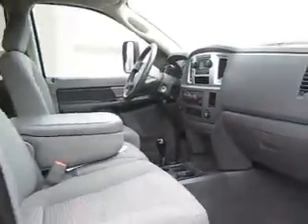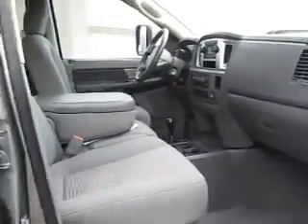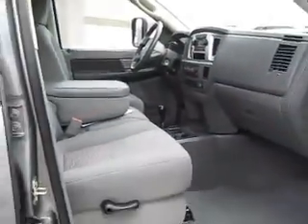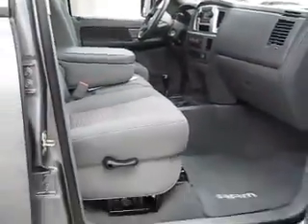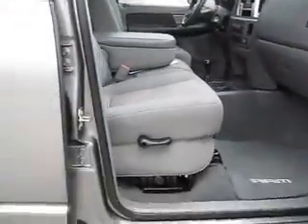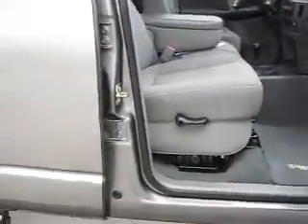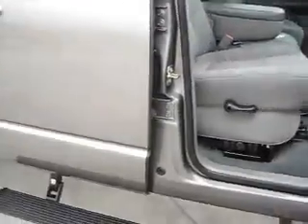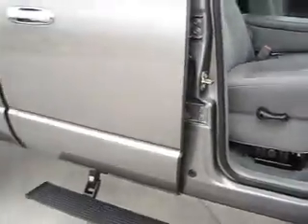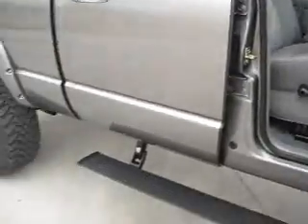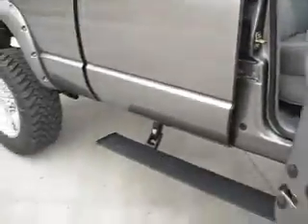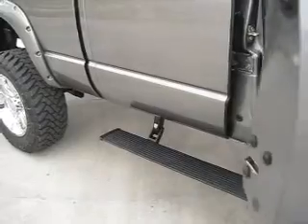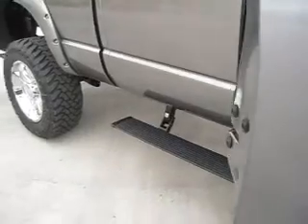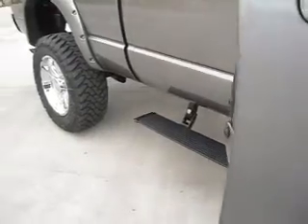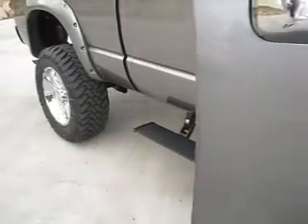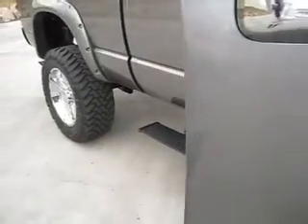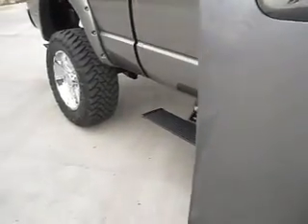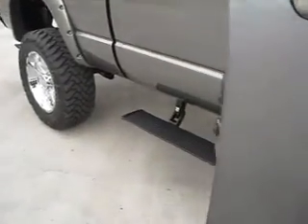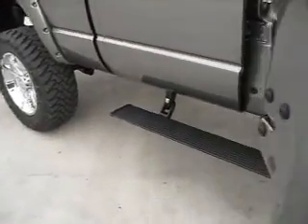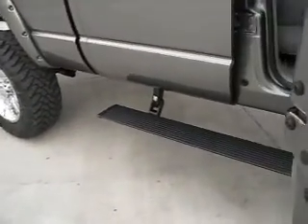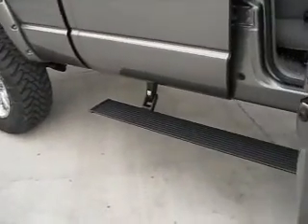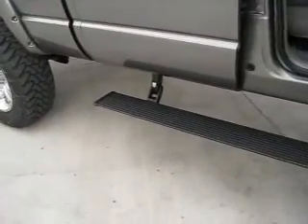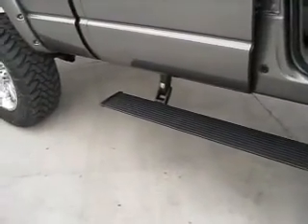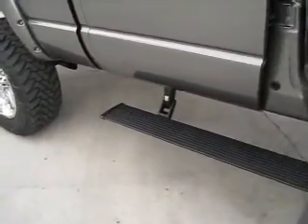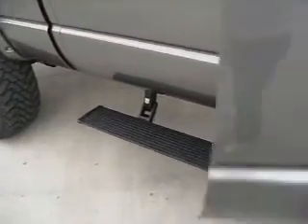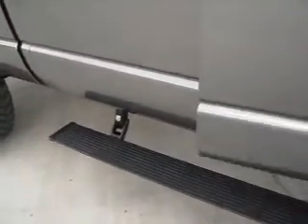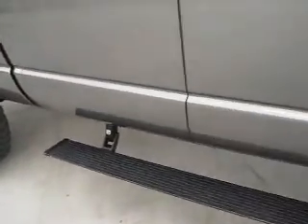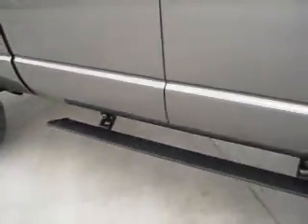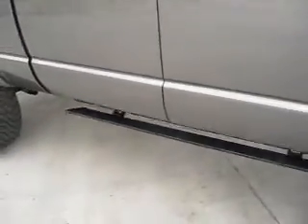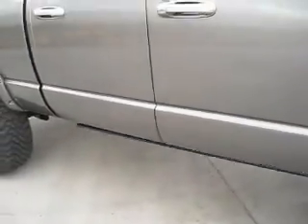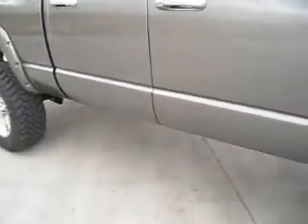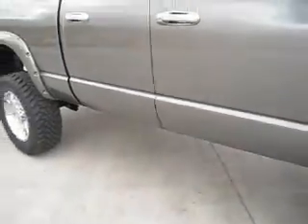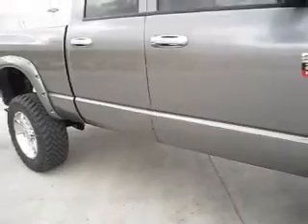On the exterior, it has running boards that go up and down as the doors open and close to make entering and exiting this truck easier.